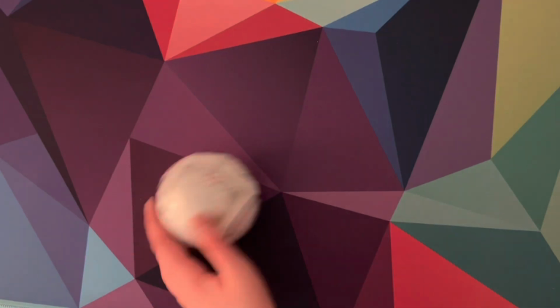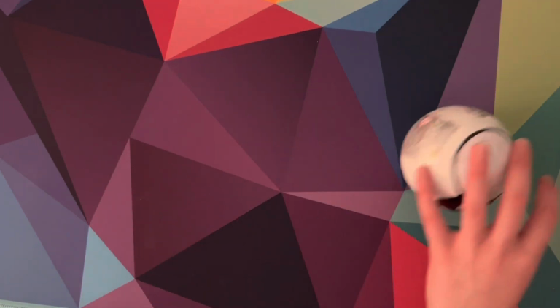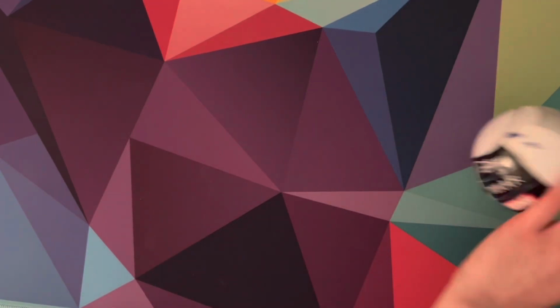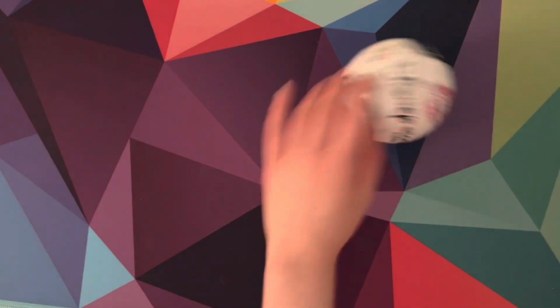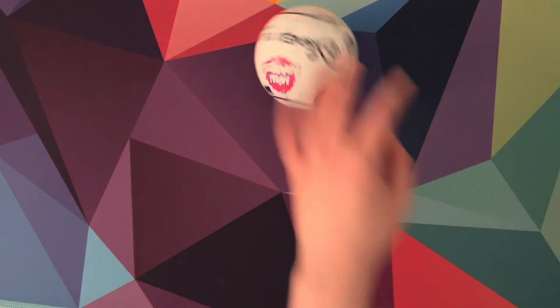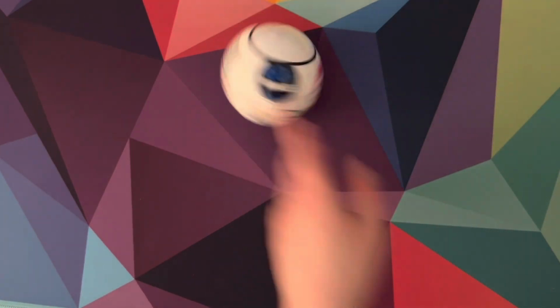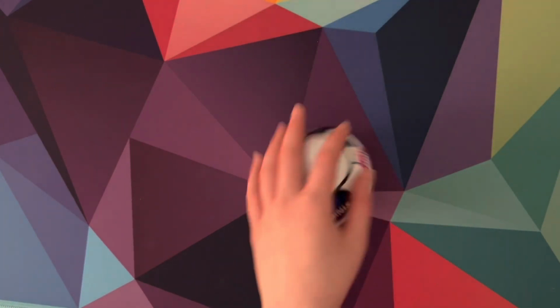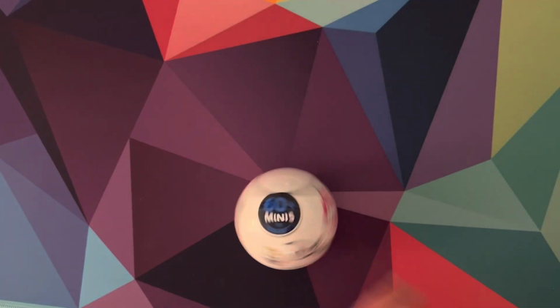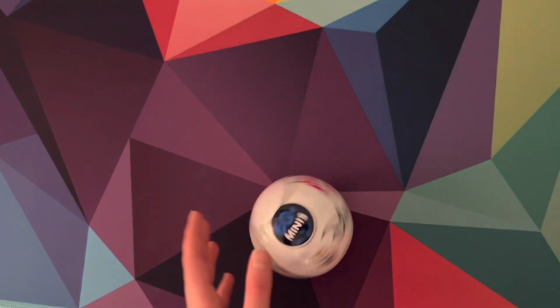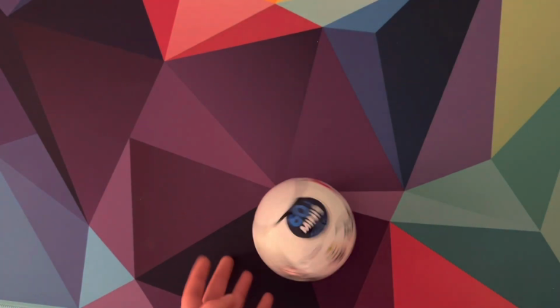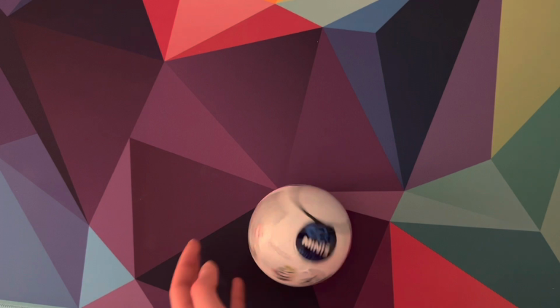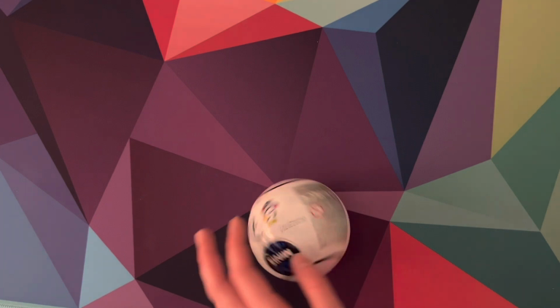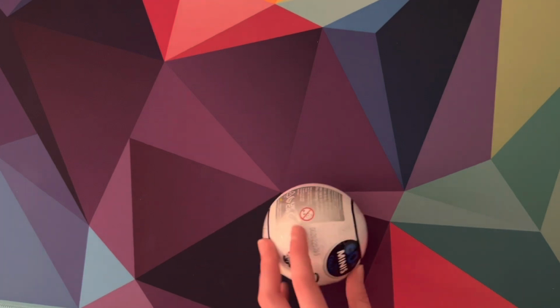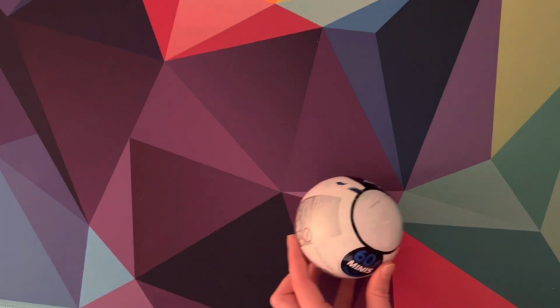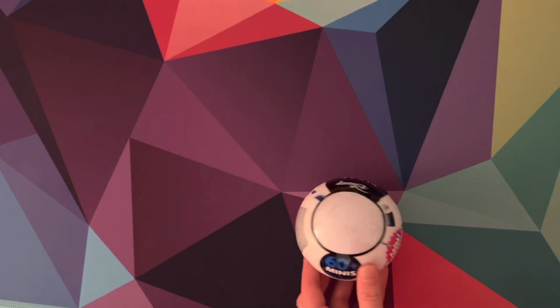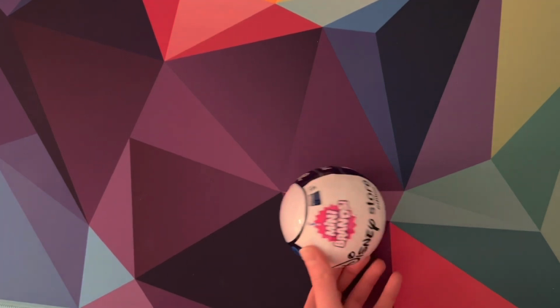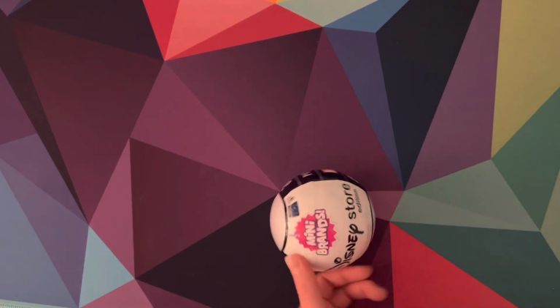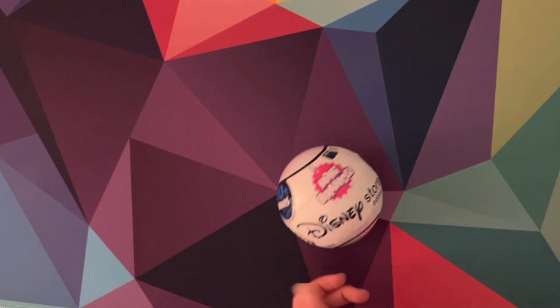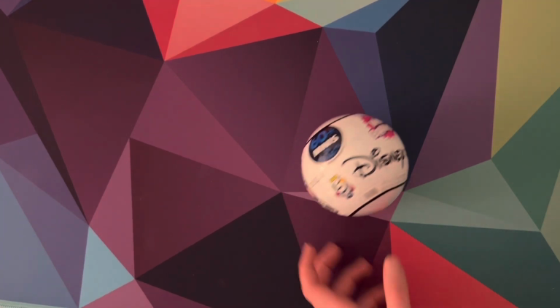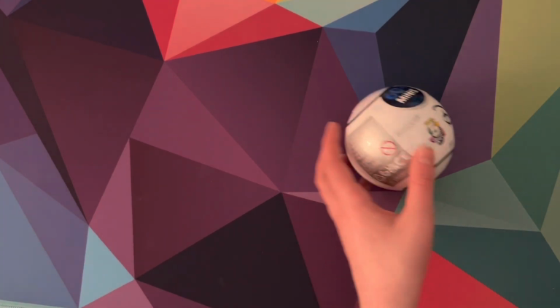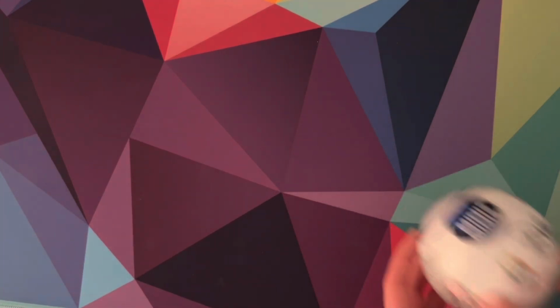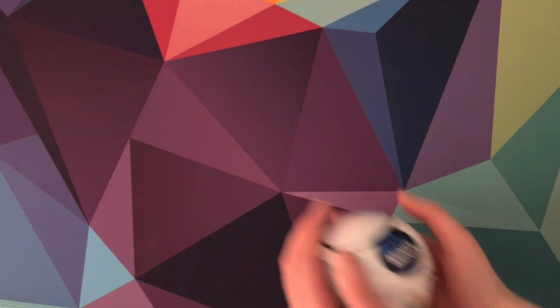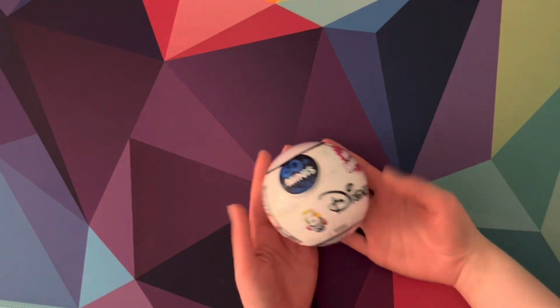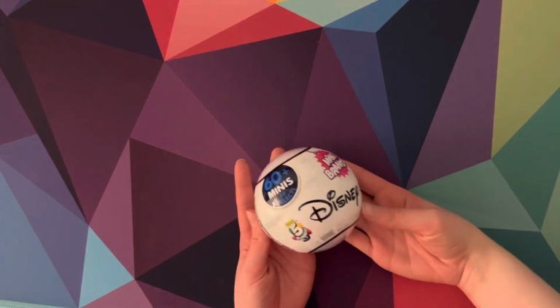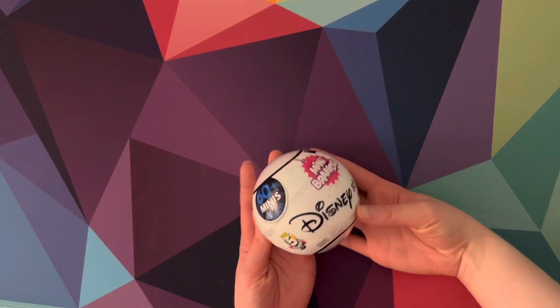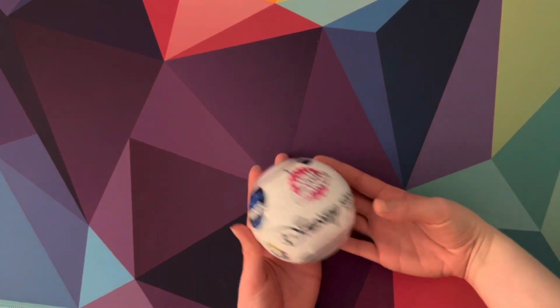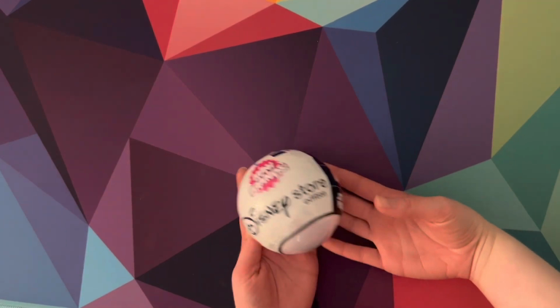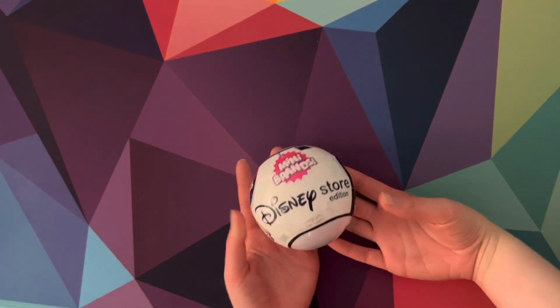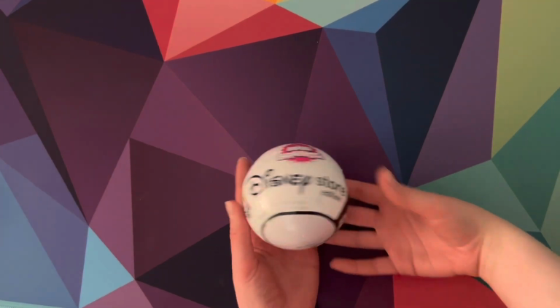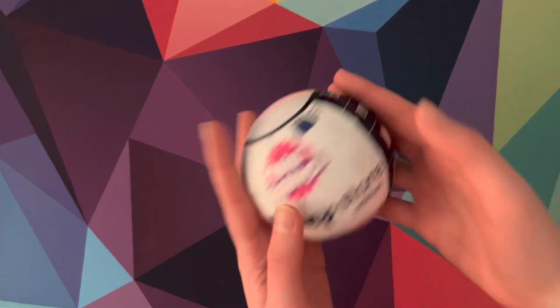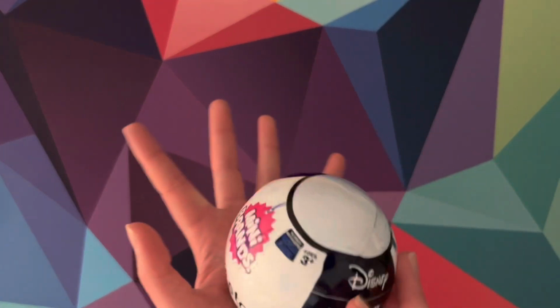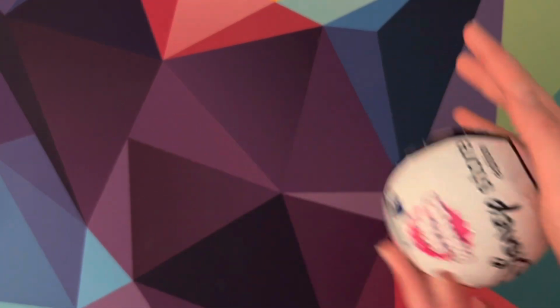Hi everyone, welcome back to Sydney and Starlet, and if you are new here, welcome! Enjoy the videos. So today me and Sydney are going to be opening Disney Mini Brands! So let's start.